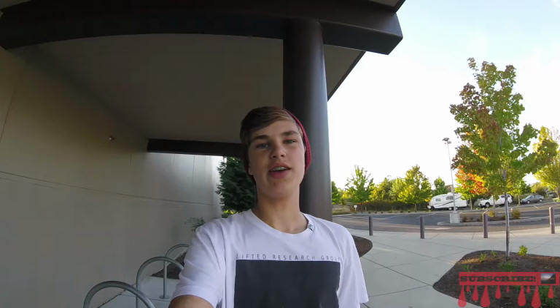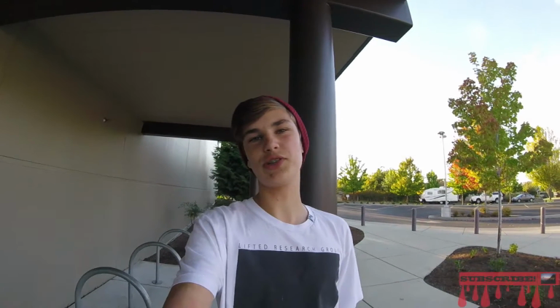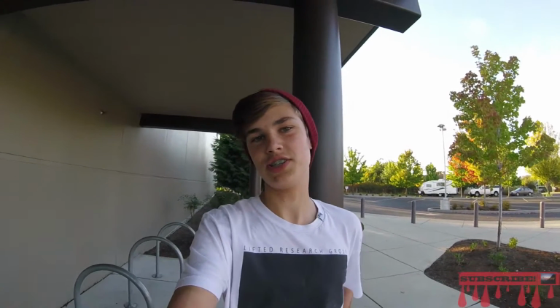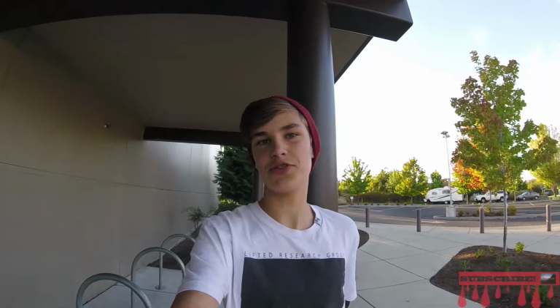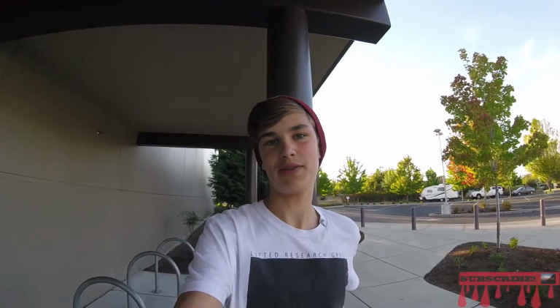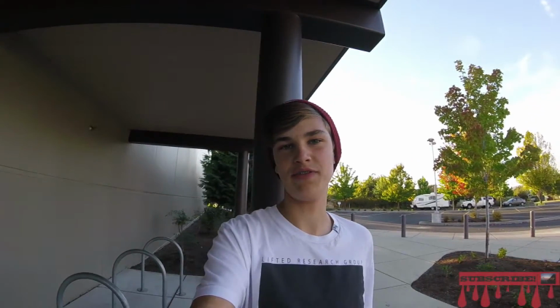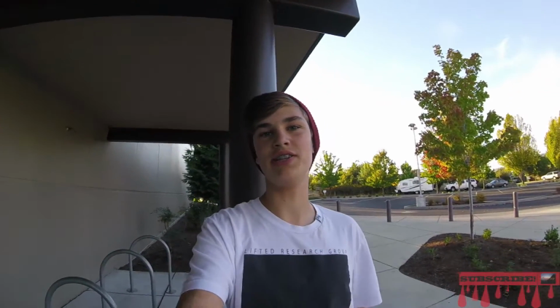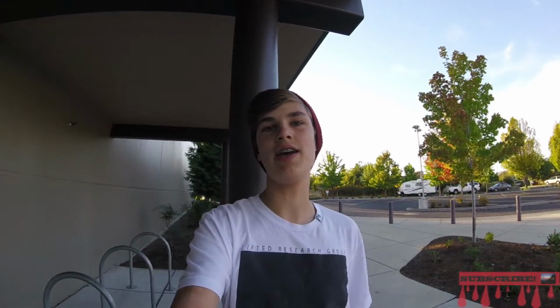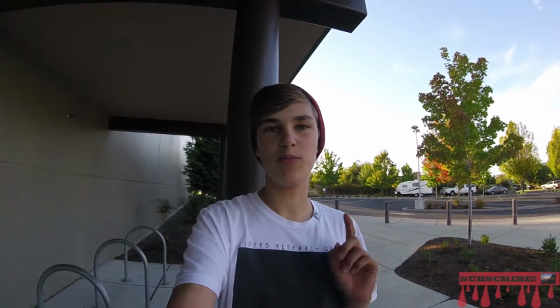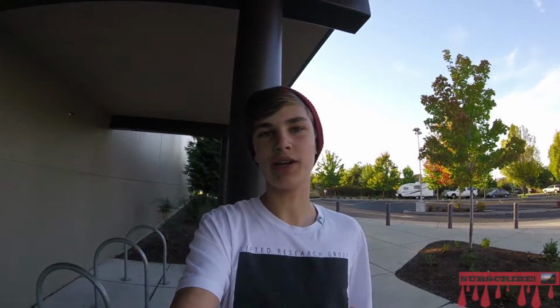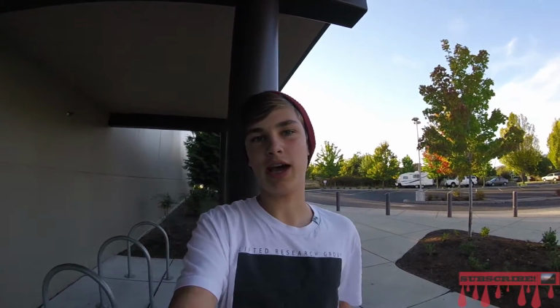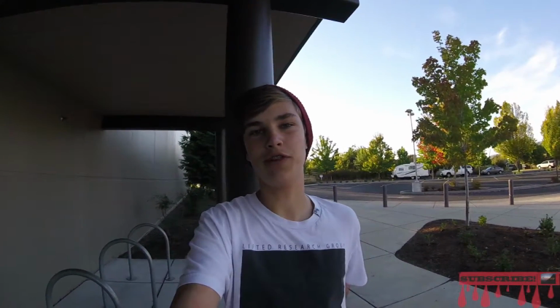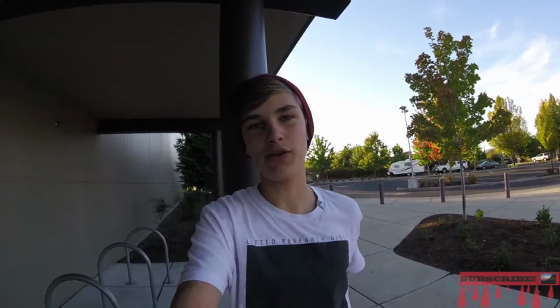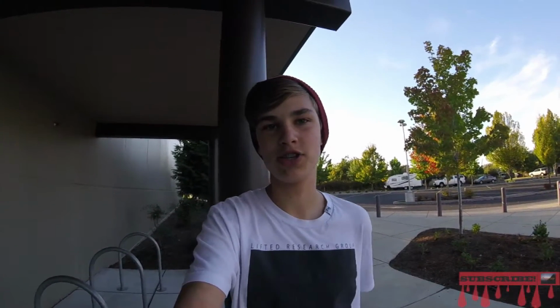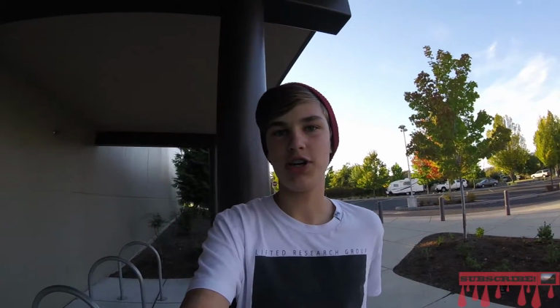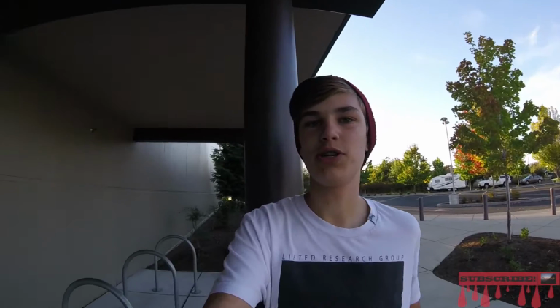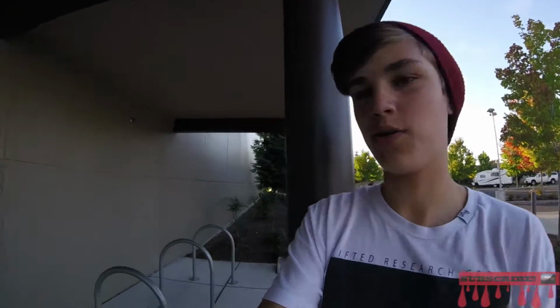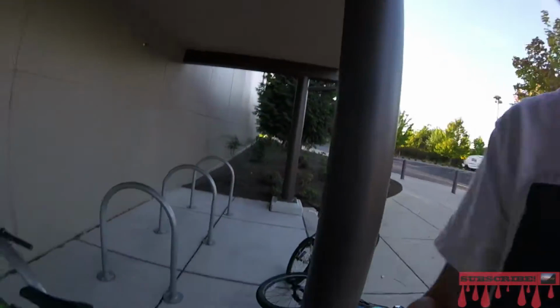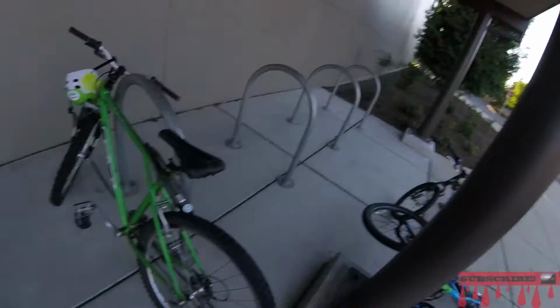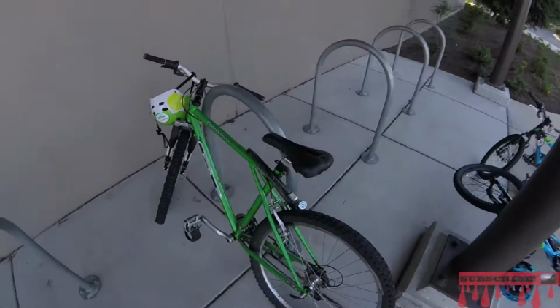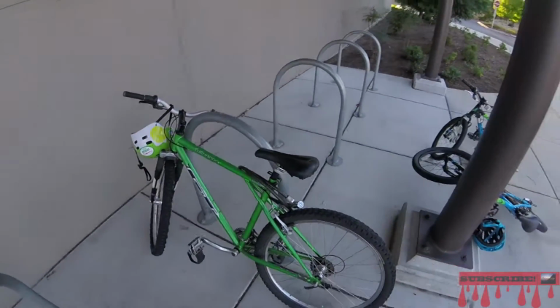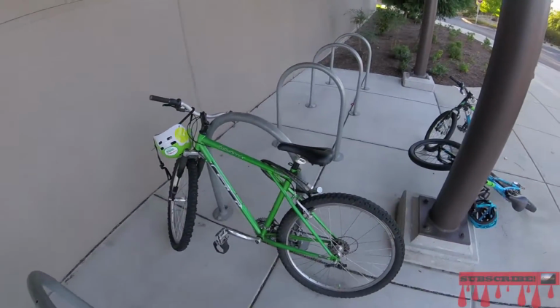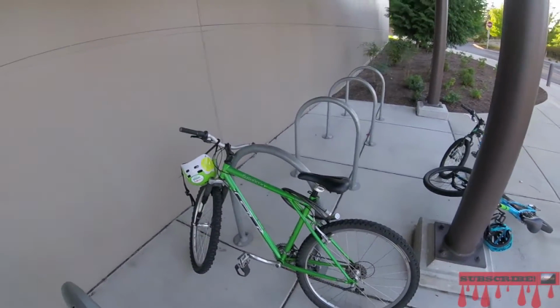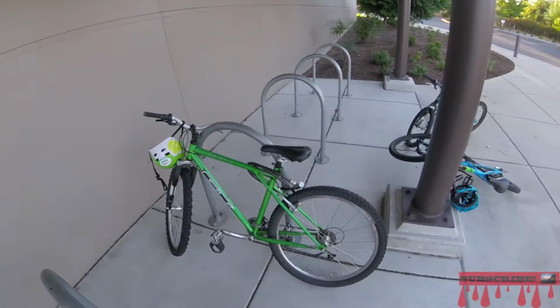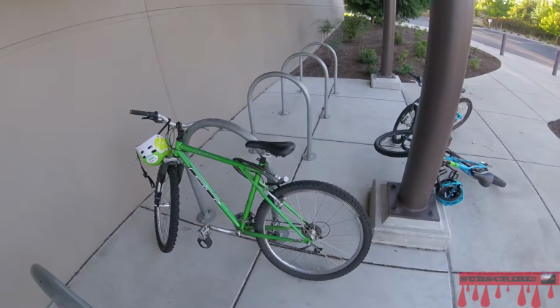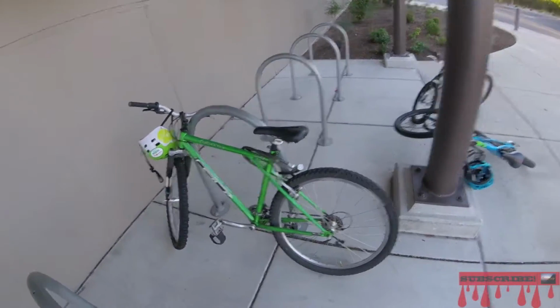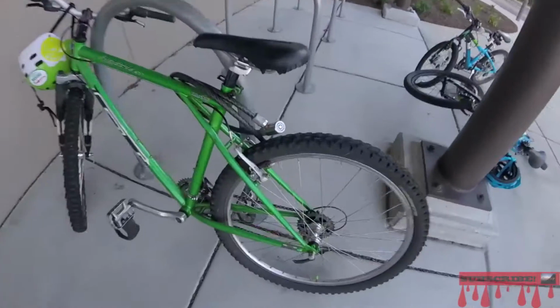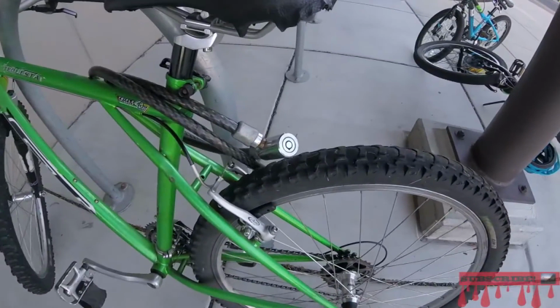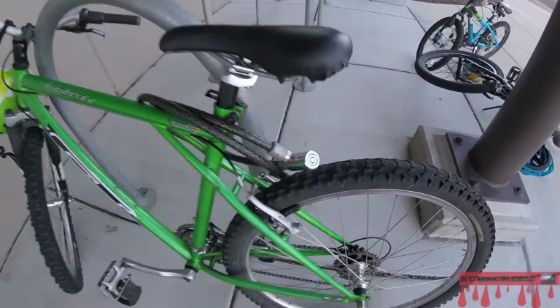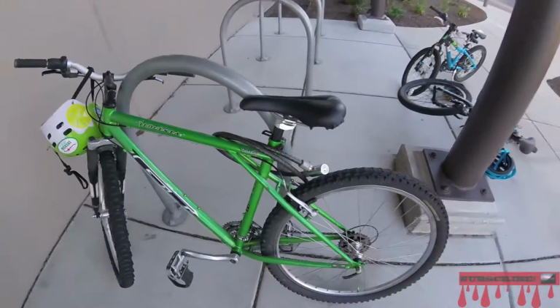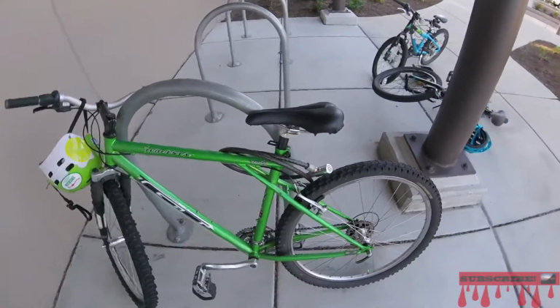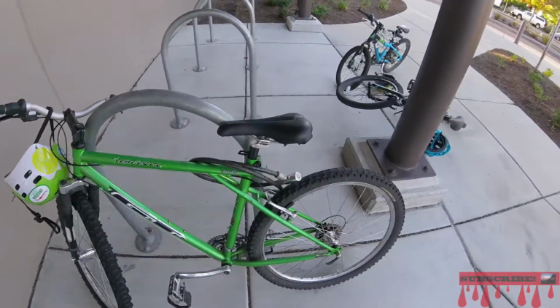Hey, what's good? It's TennoShow back with a brand new video and today I'm bringing a how-to video at you guys. So today we're going to be doing how to pick a bike lock, so as you can see this is very secured right here.